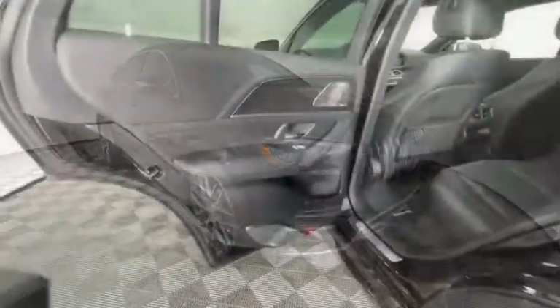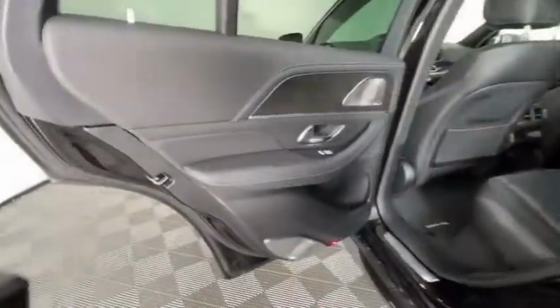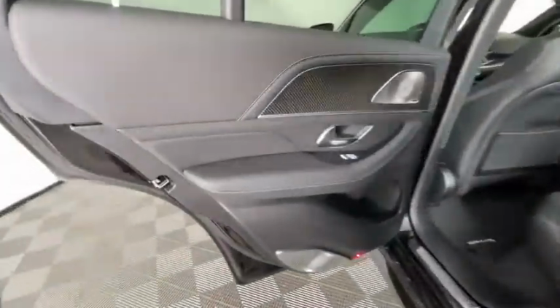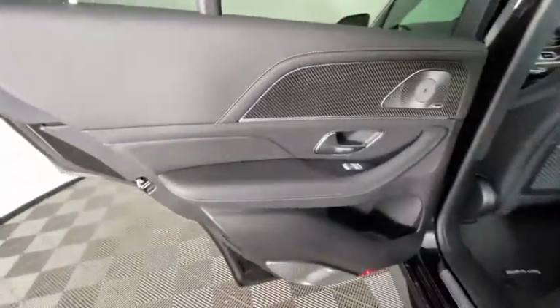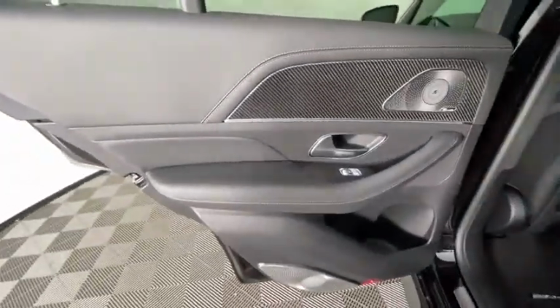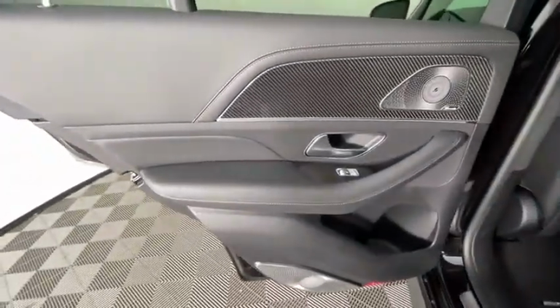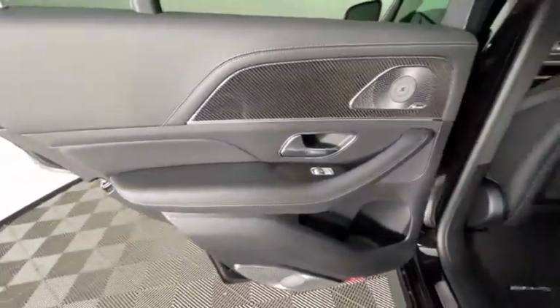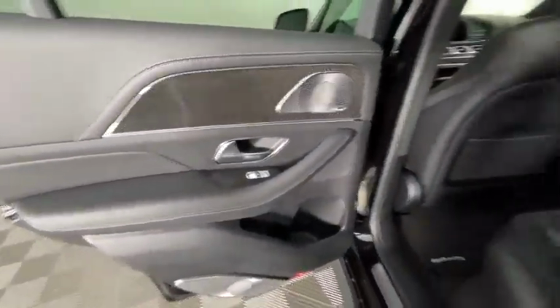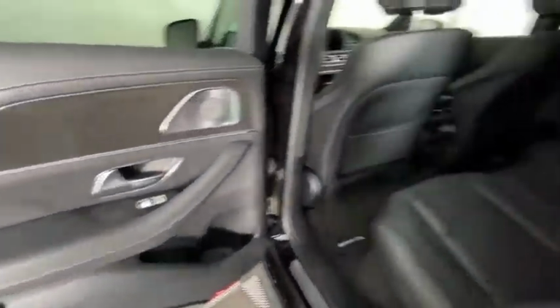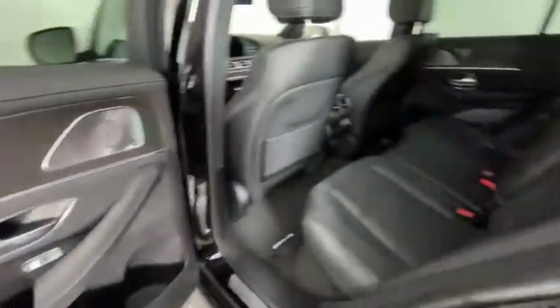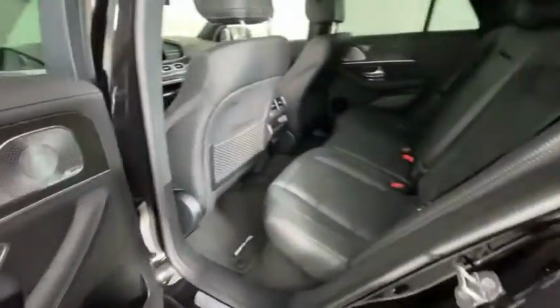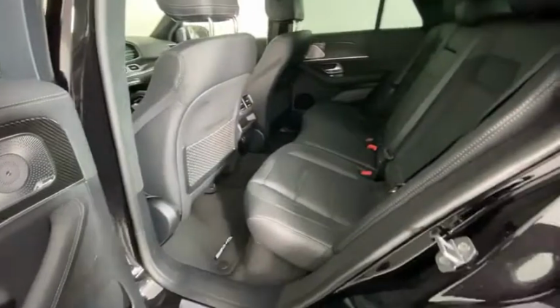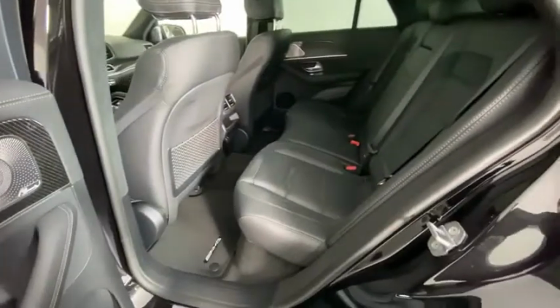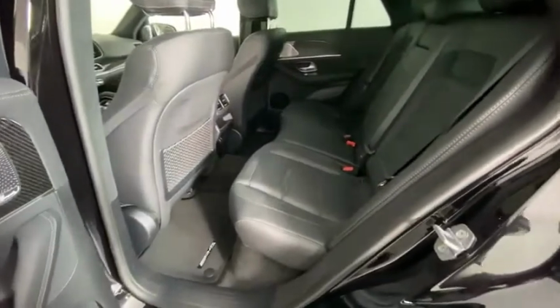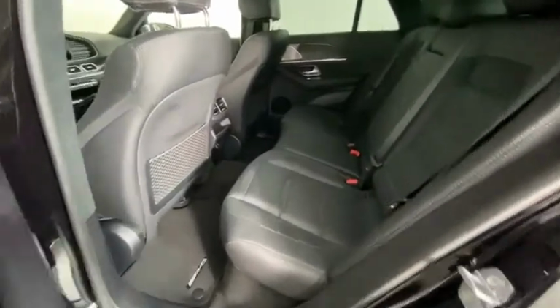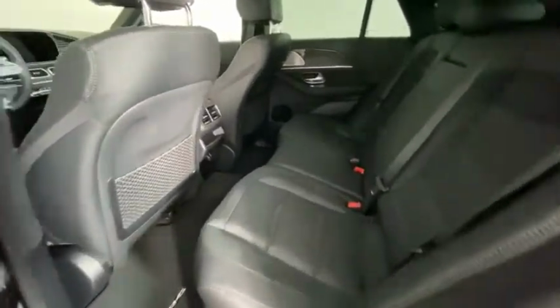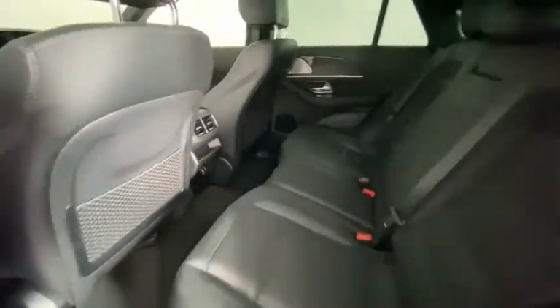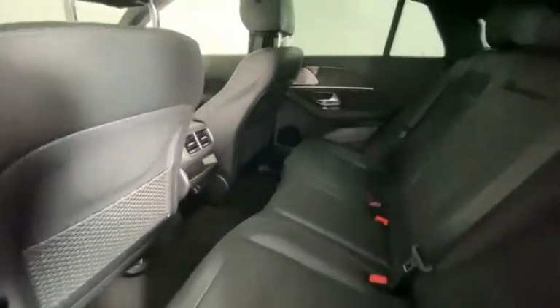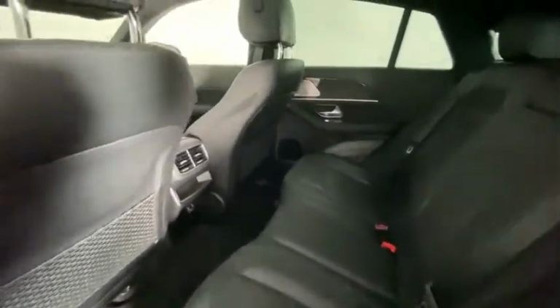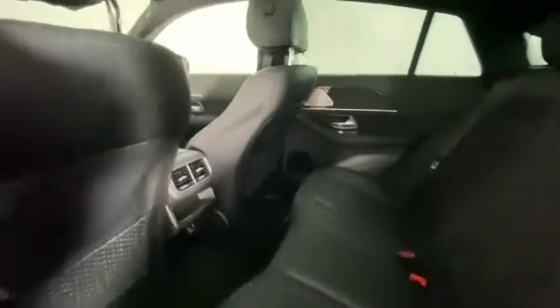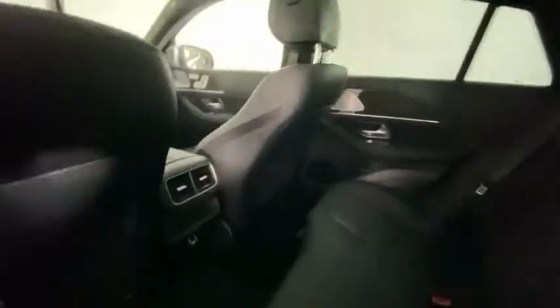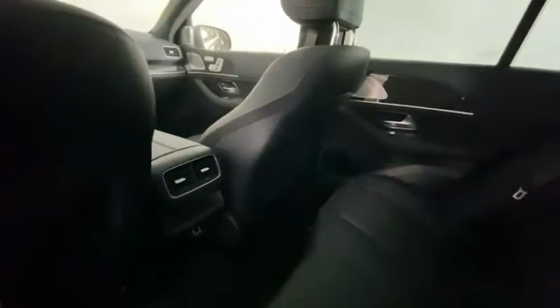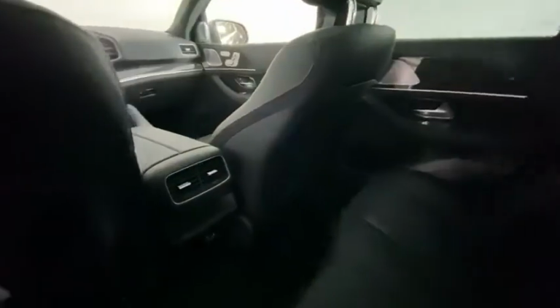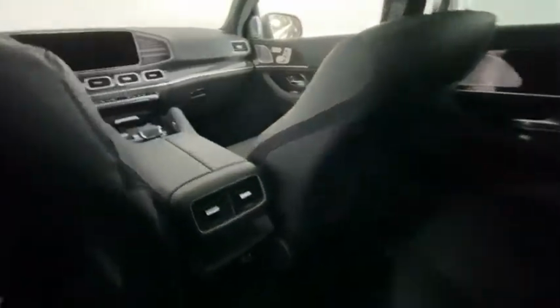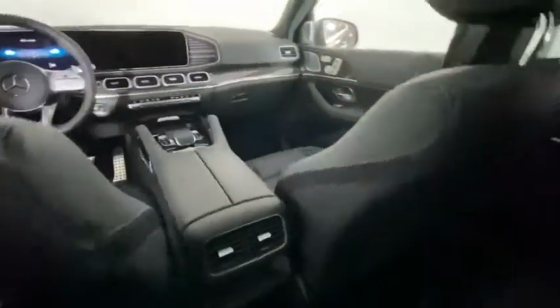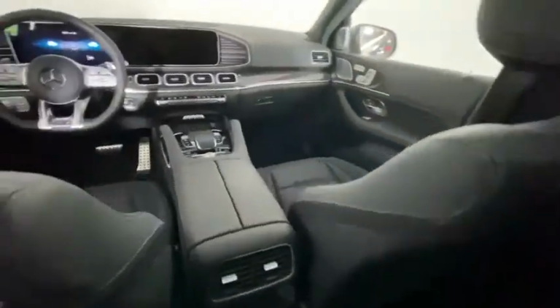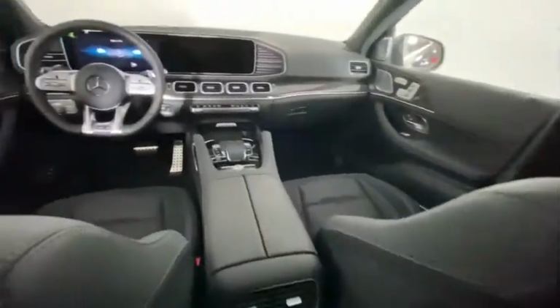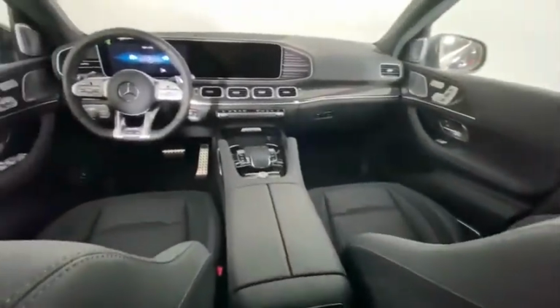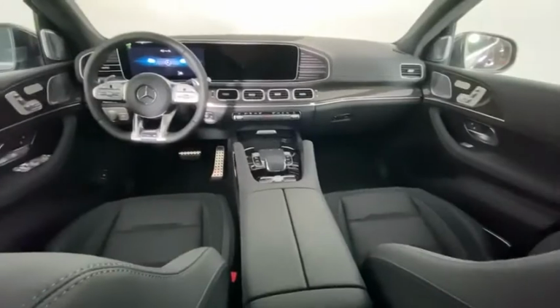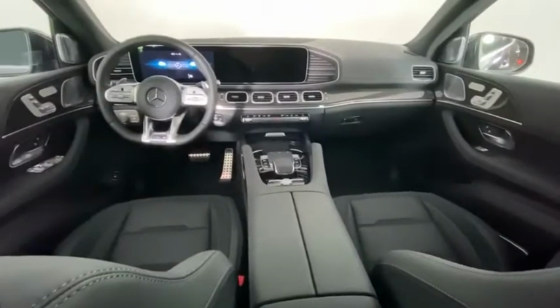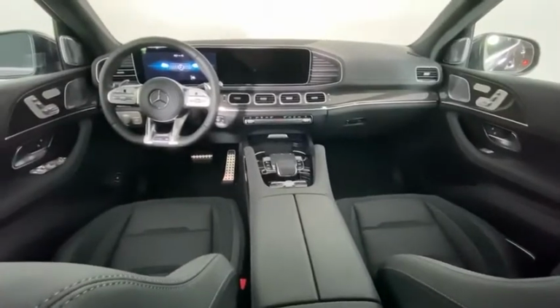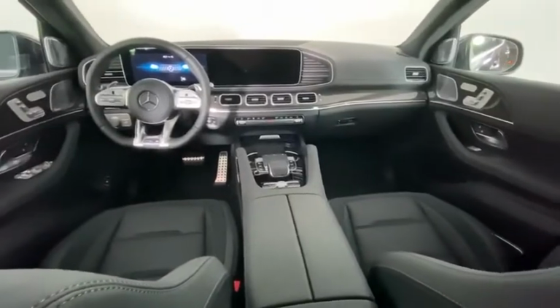Alloy wheels, four-wheel disc brakes, active suspension system, security system, rear window defroster, compass, electronic stability control, power windows.